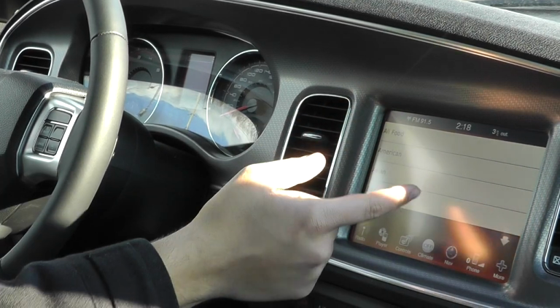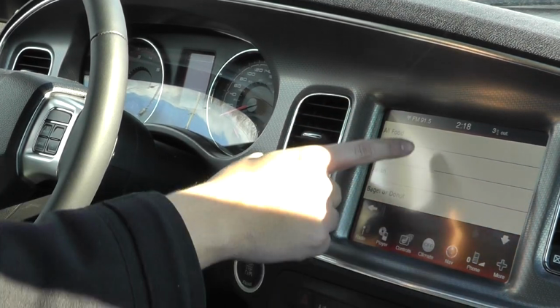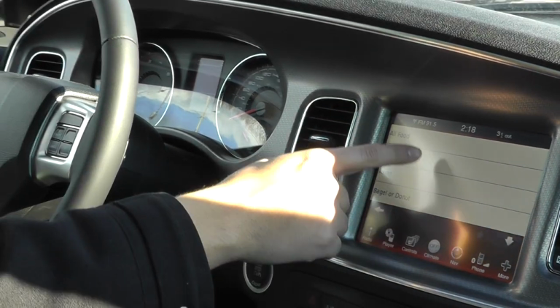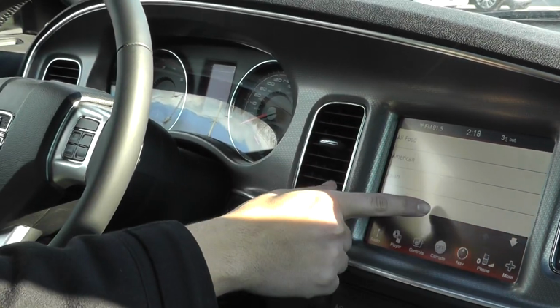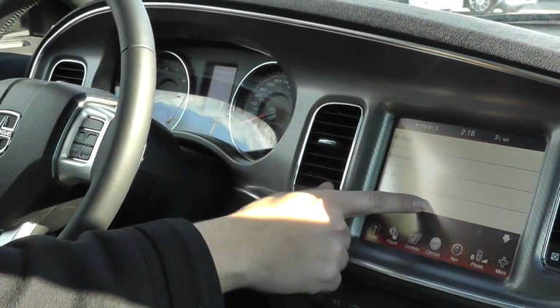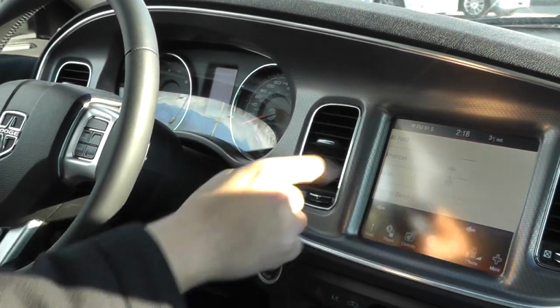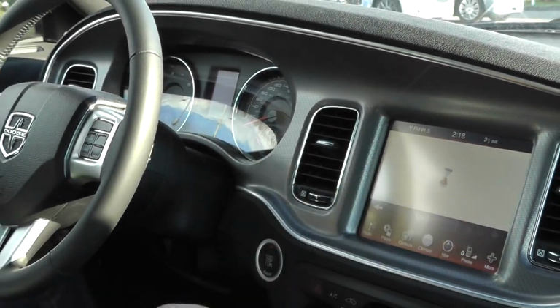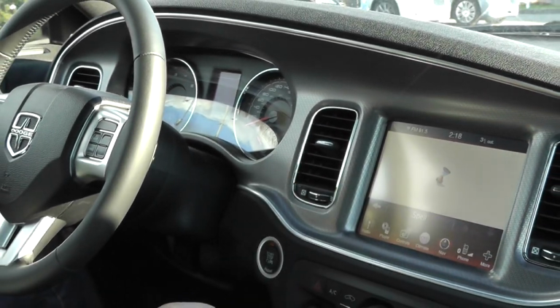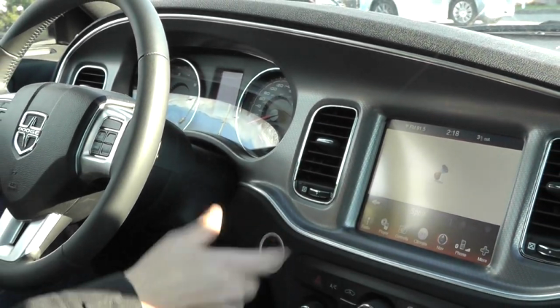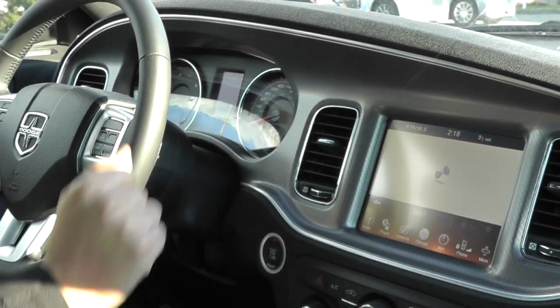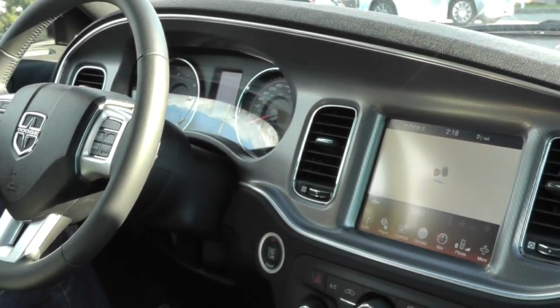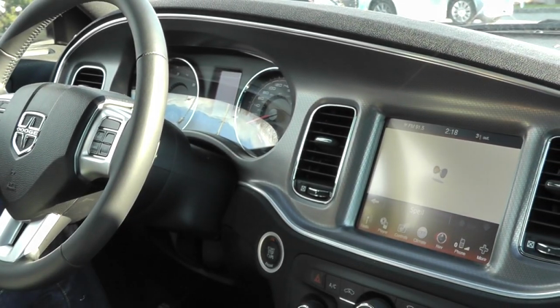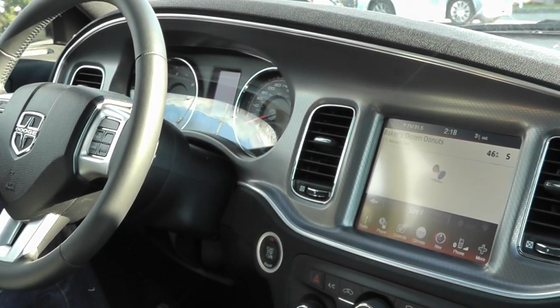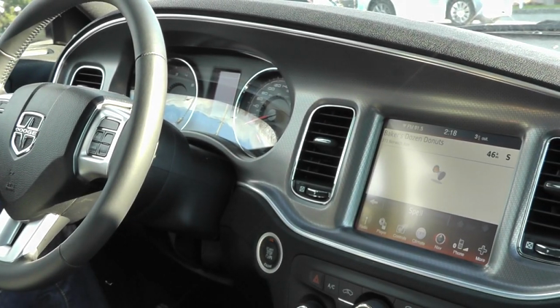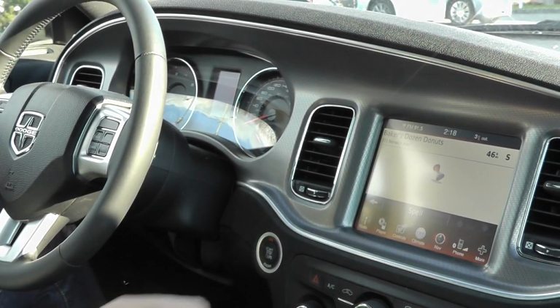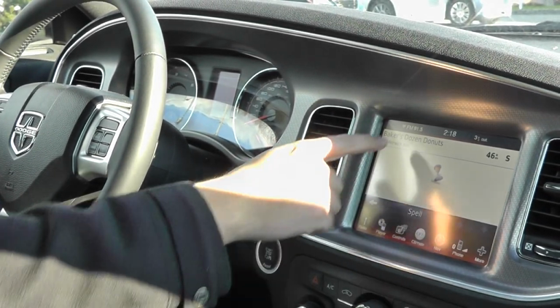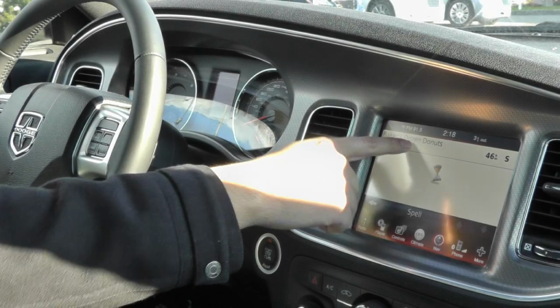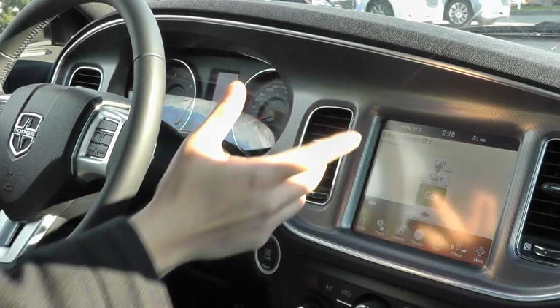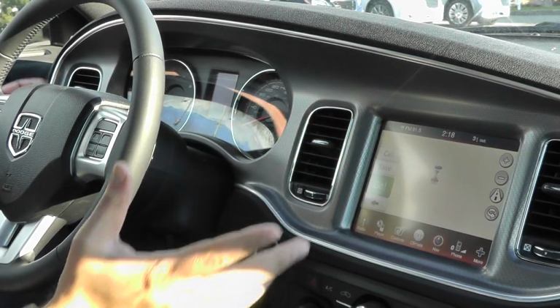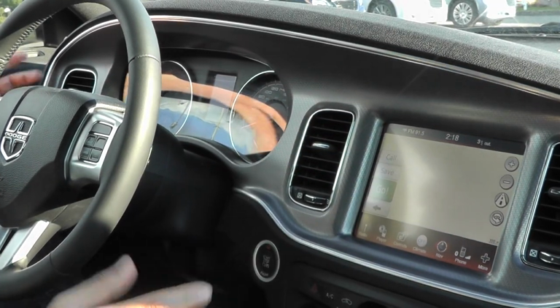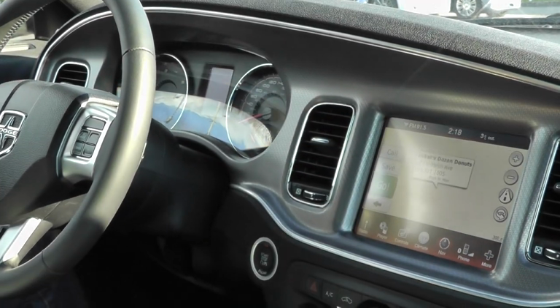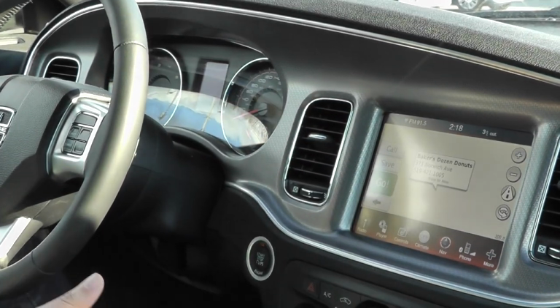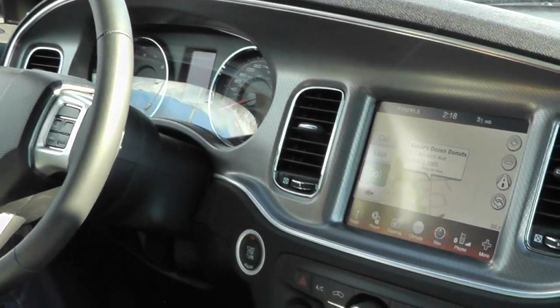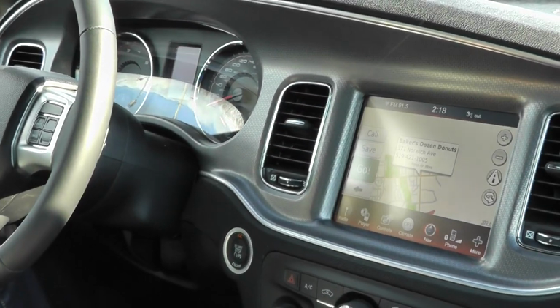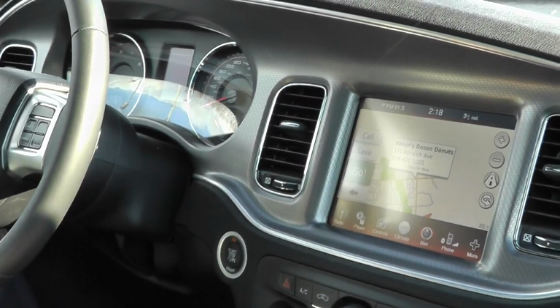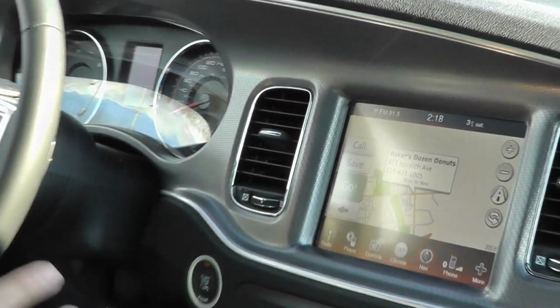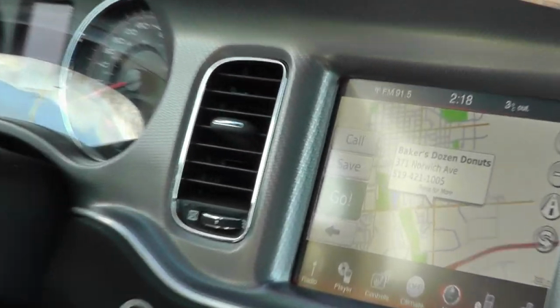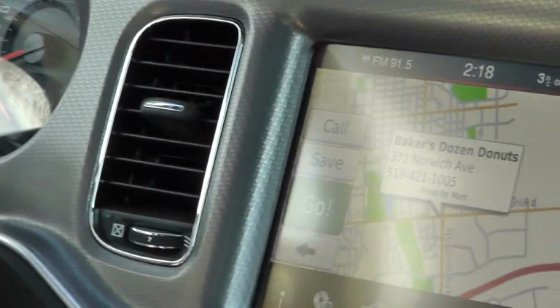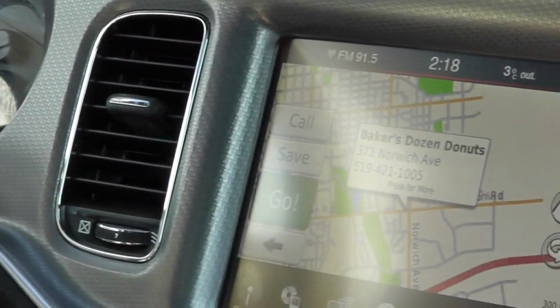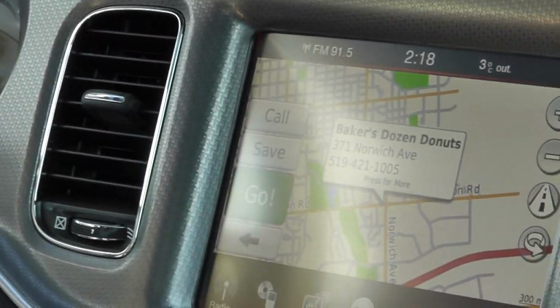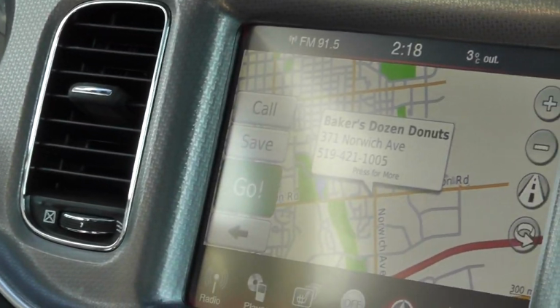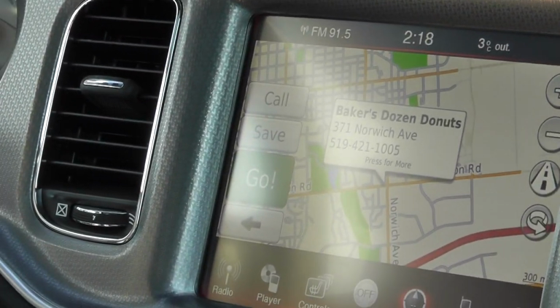So, if I wanted to find a bagel restaurant, it would find the nearest ones. I could pick it, and it's very simple. It's just like using a Garmin in-car navigation.